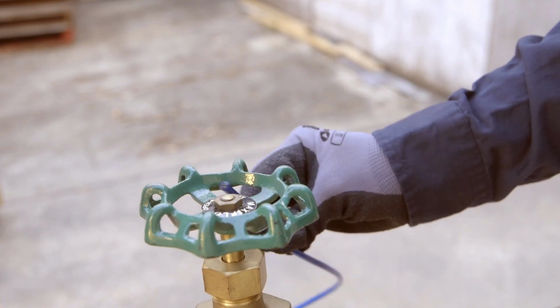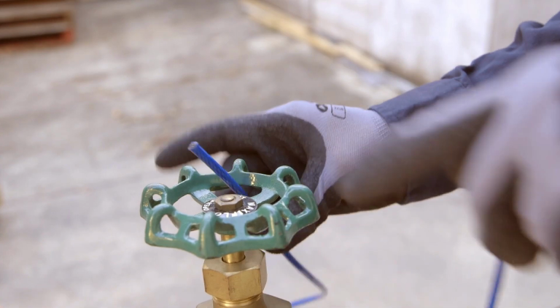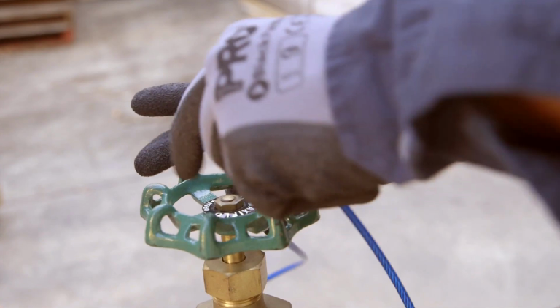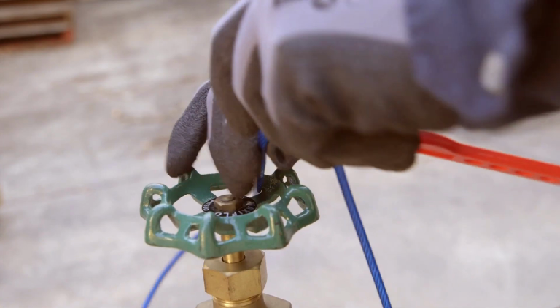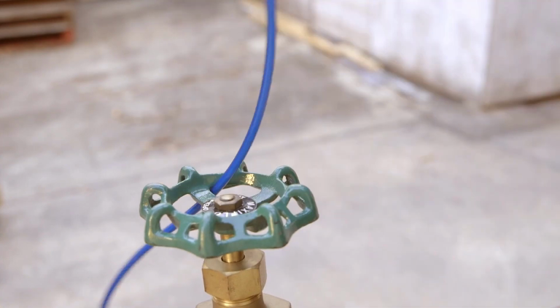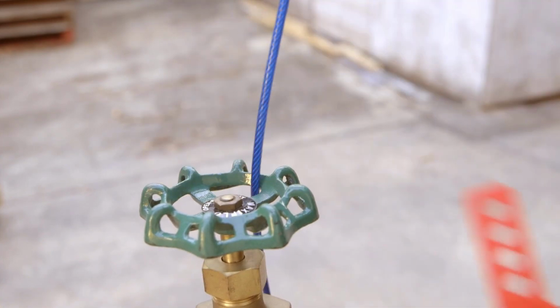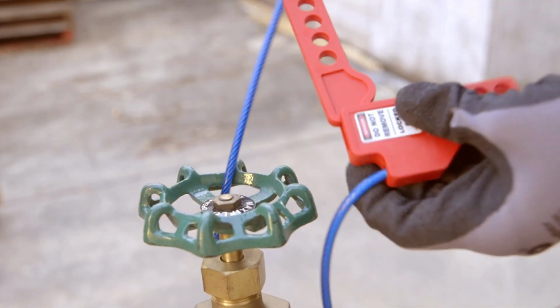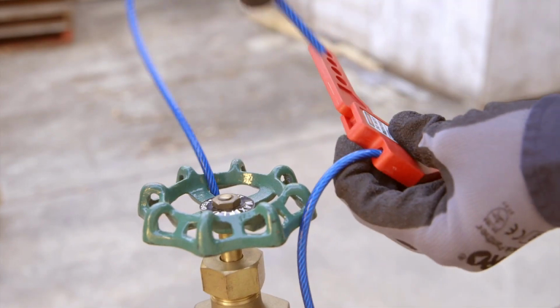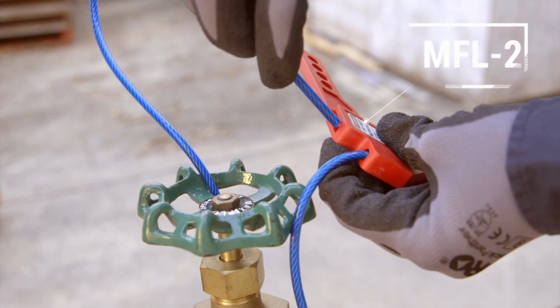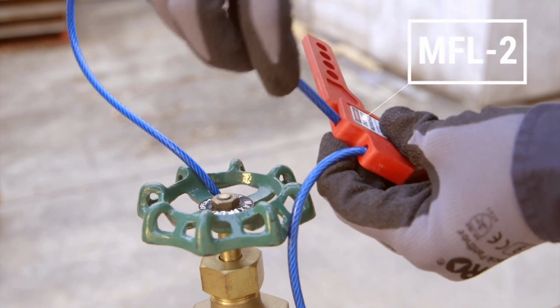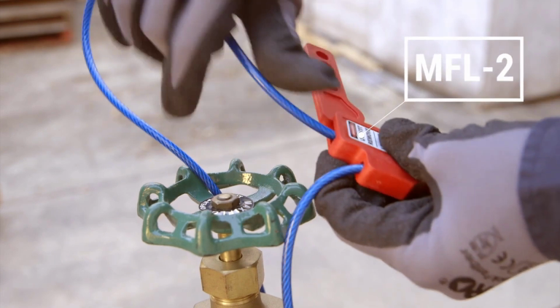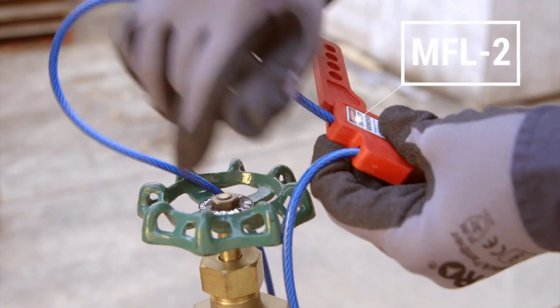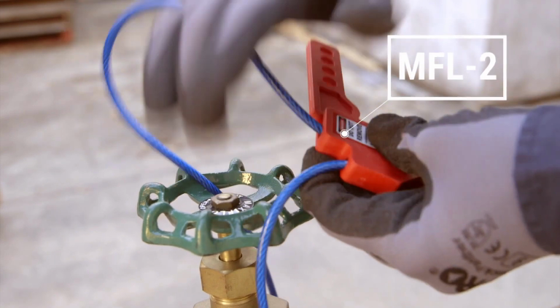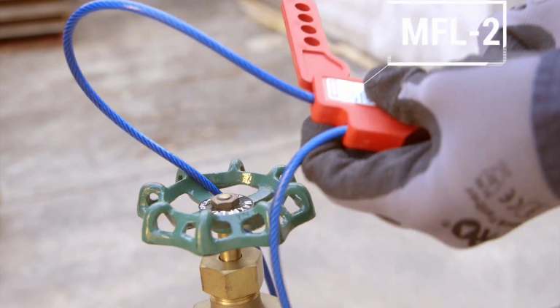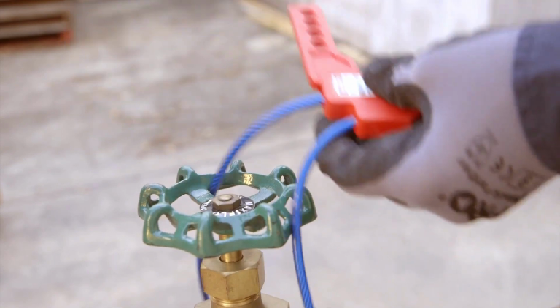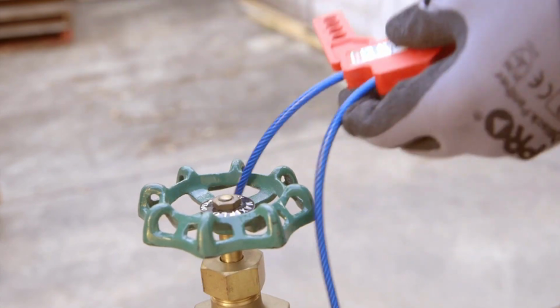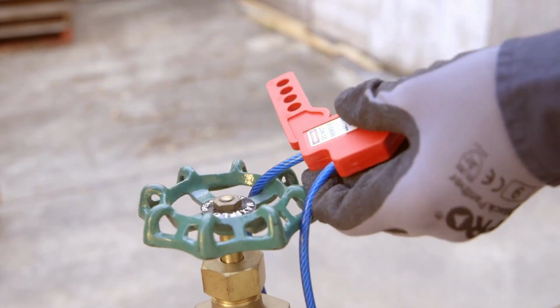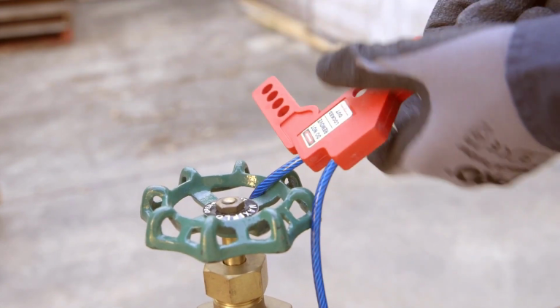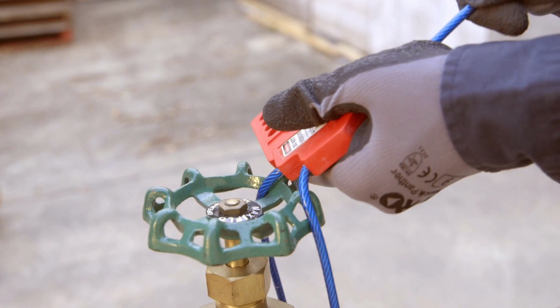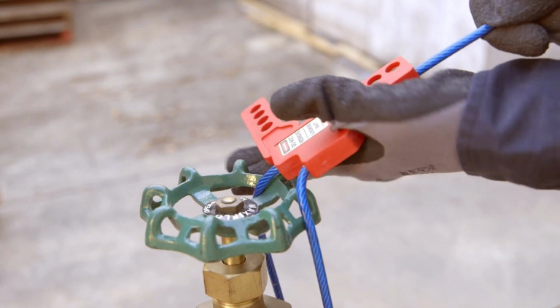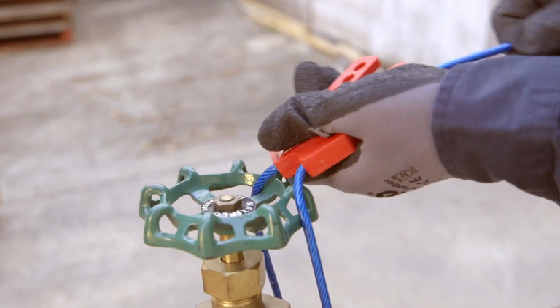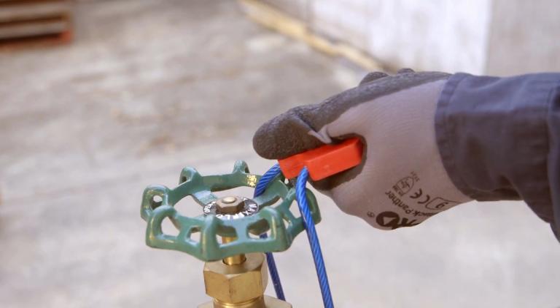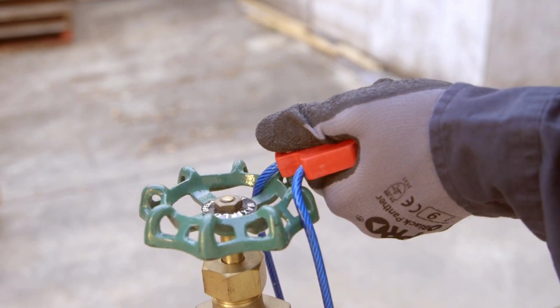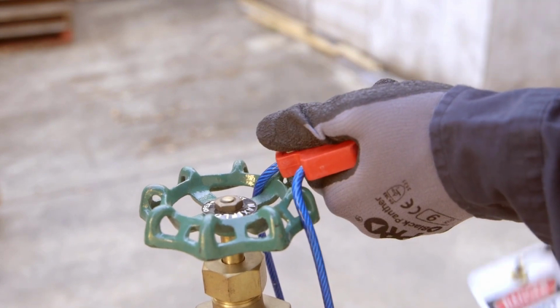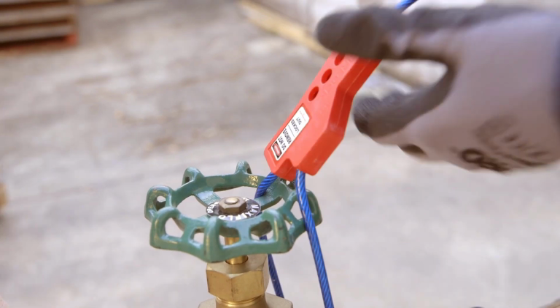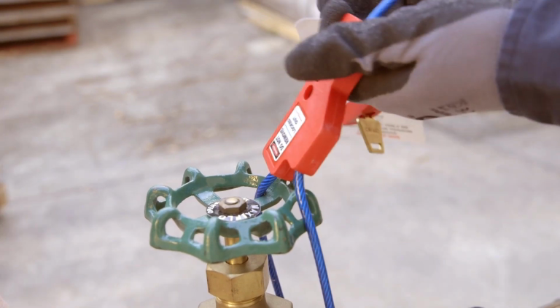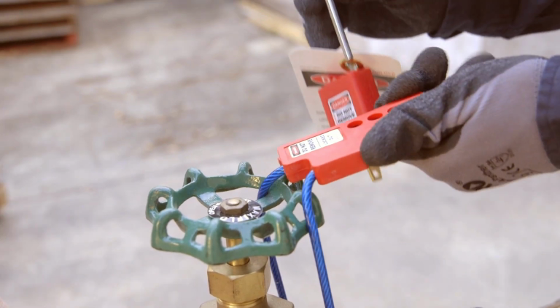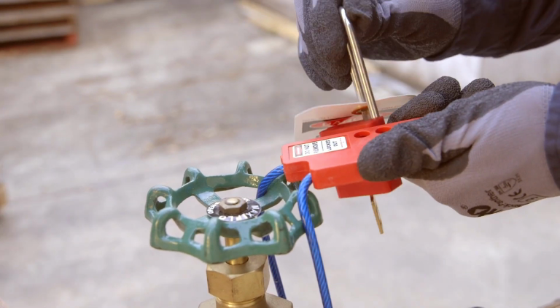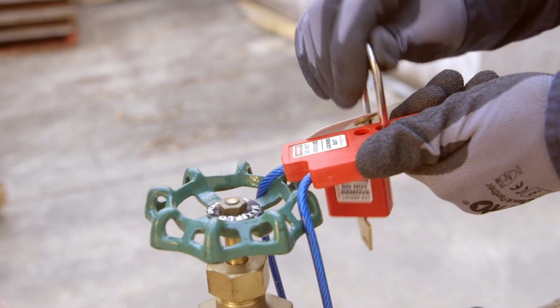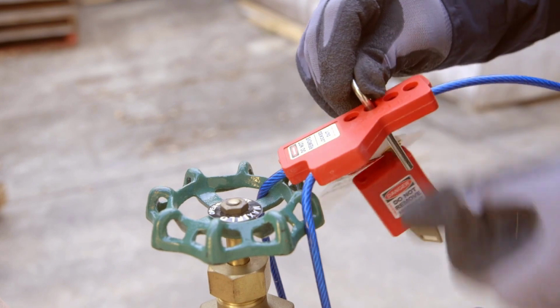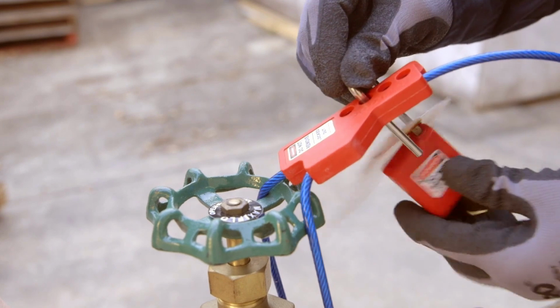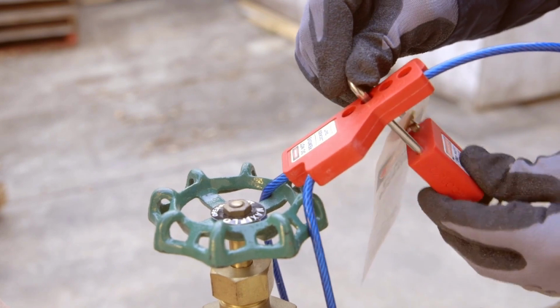Wrap the cable around what needs to be locked — in this case, a valve. Feed the cable through the clamping part. Pull tight. Squeeze the clamping part together. Then place a padlock with a danger tag through one of the holes.